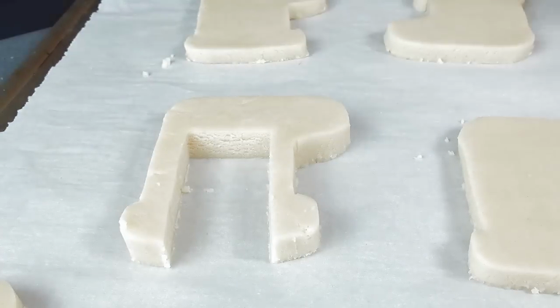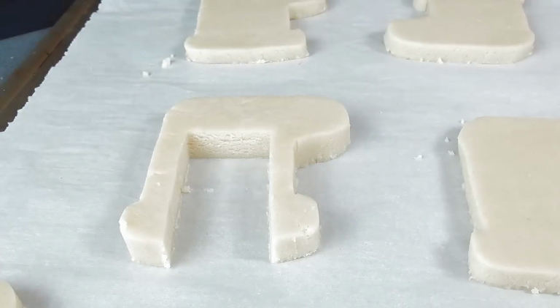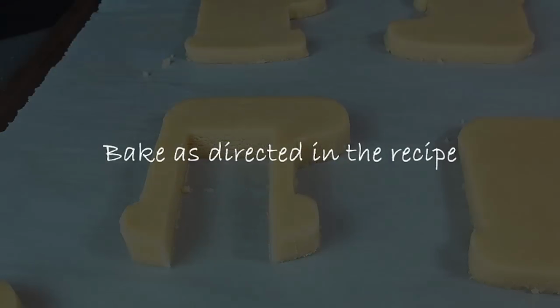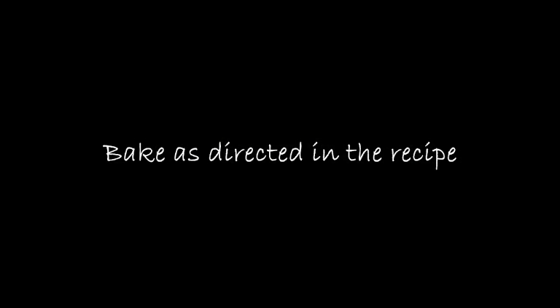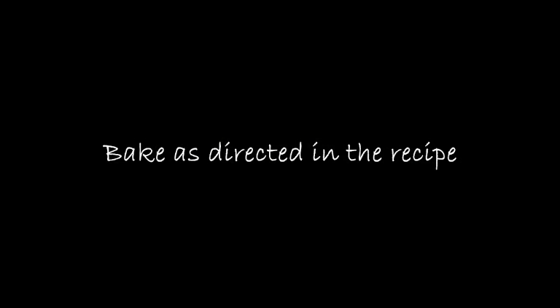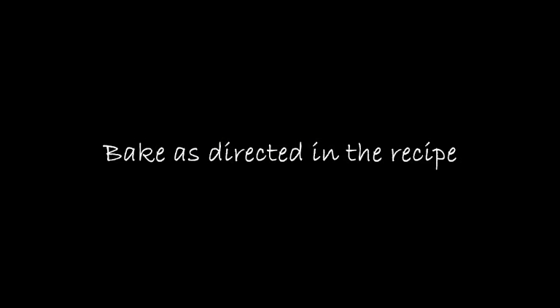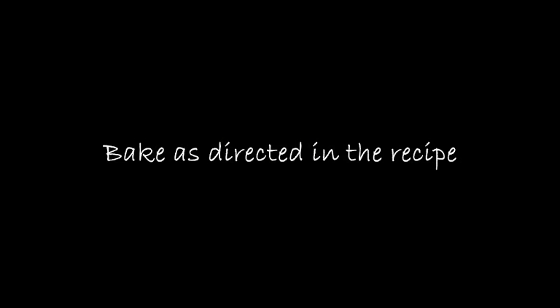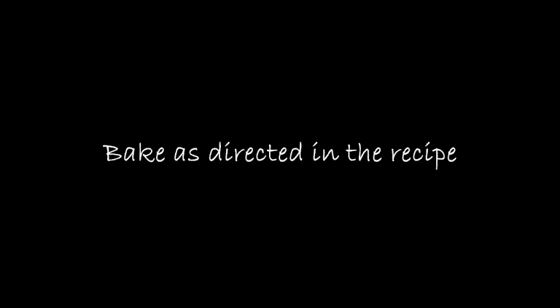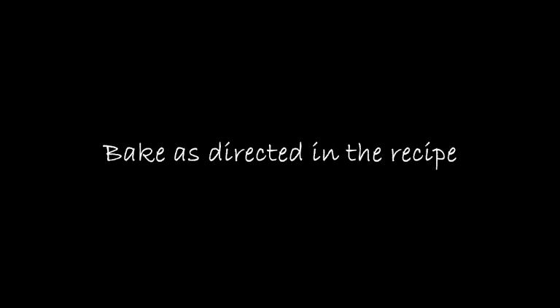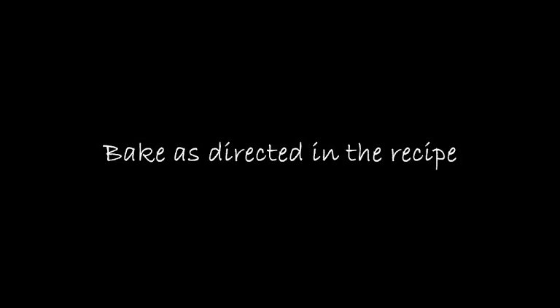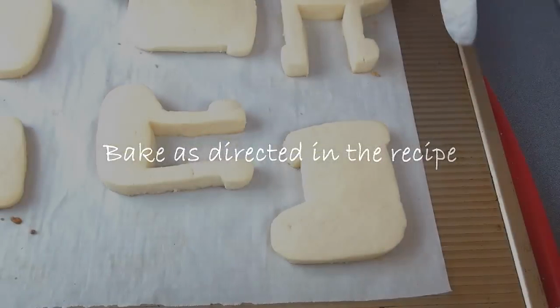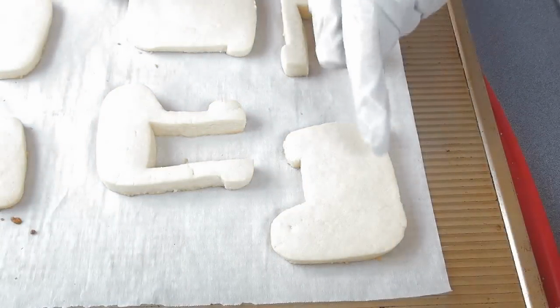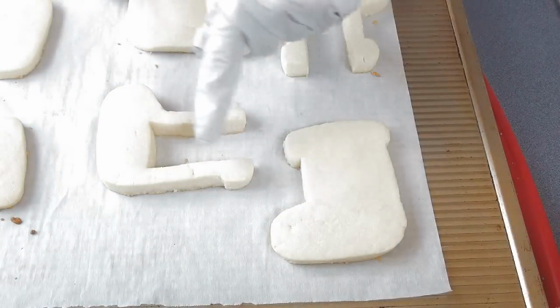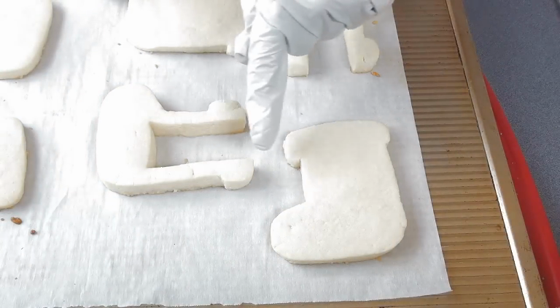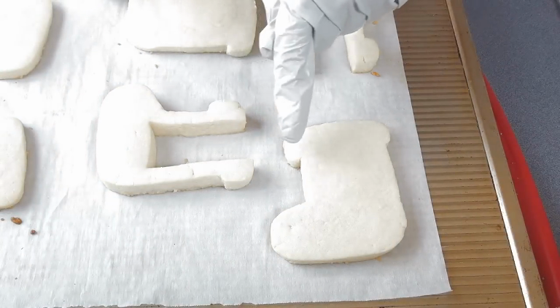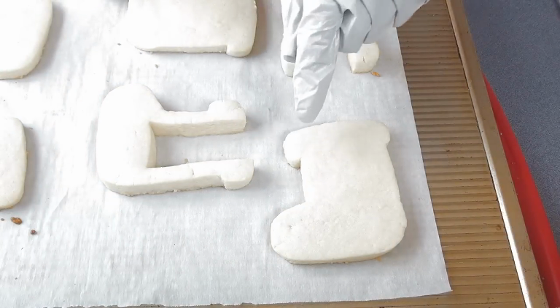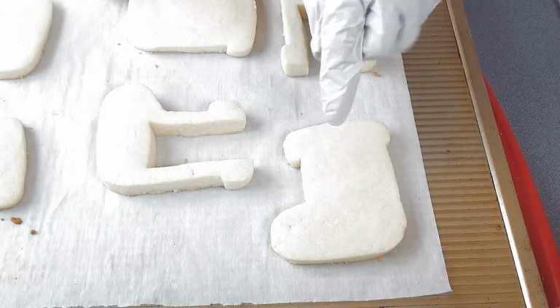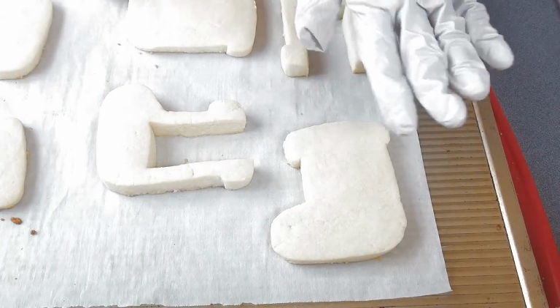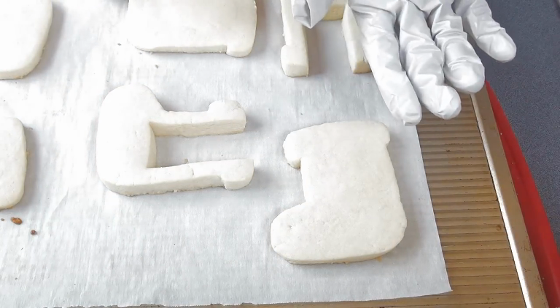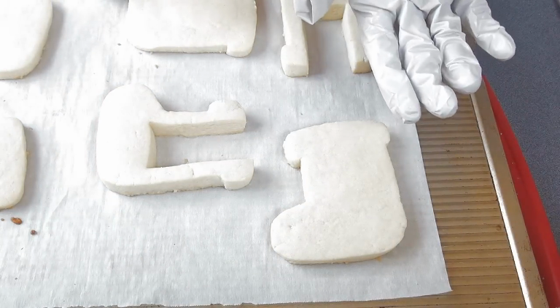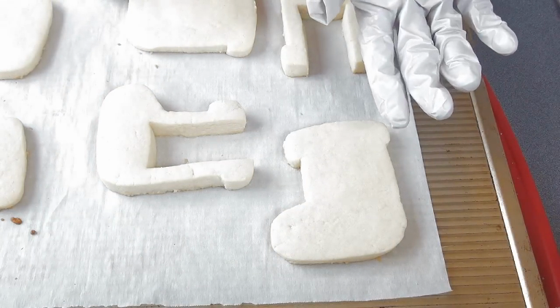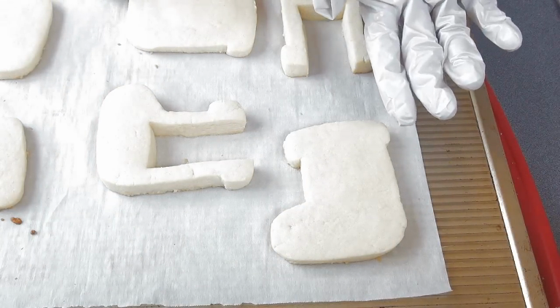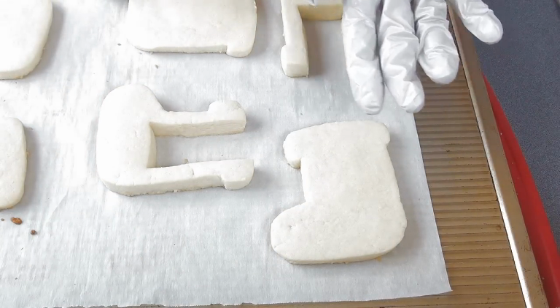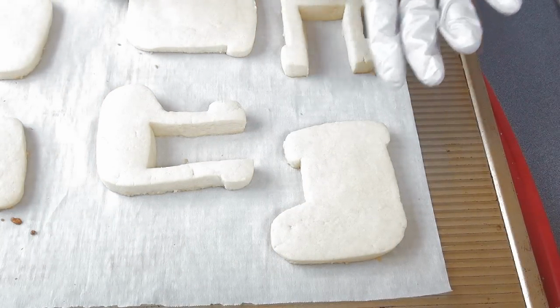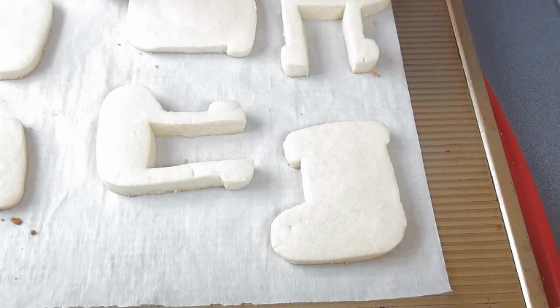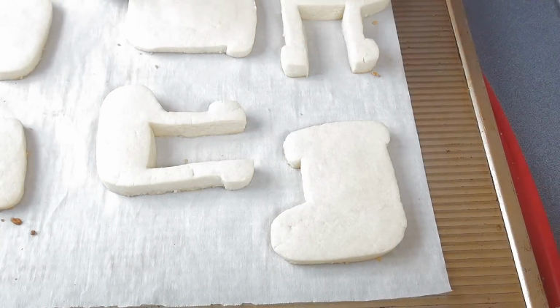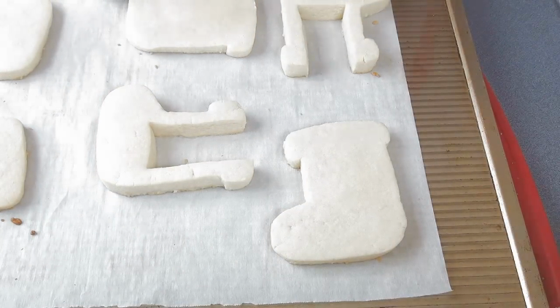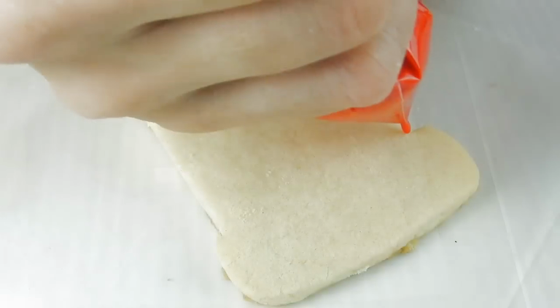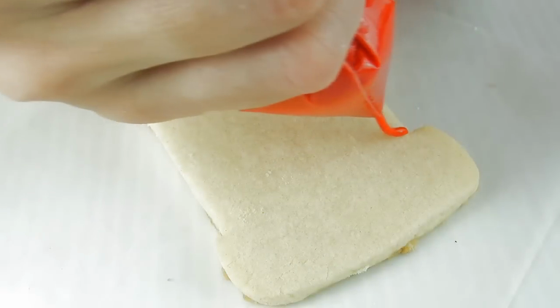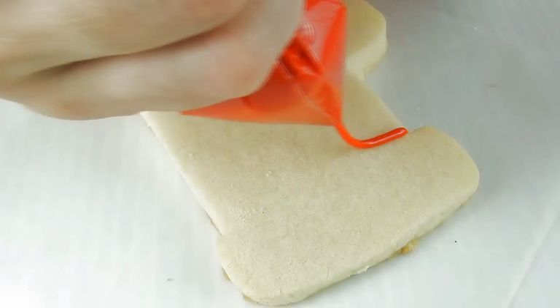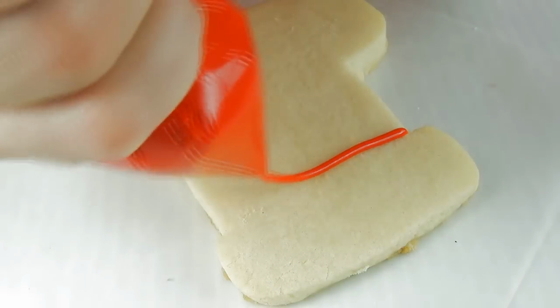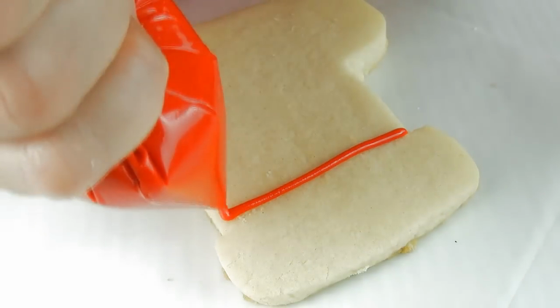Now we're gonna bake this and then we have to let it cool completely. Try not to move especially the center piece before it cools completely because you are risking breaking the sides.